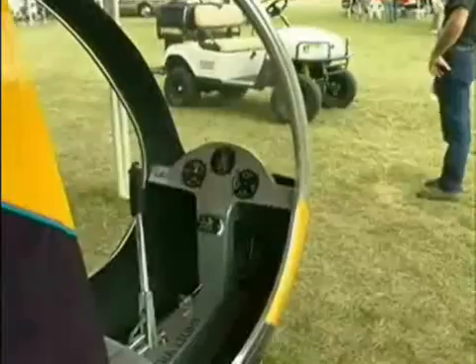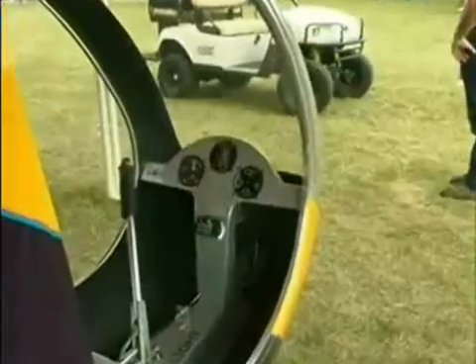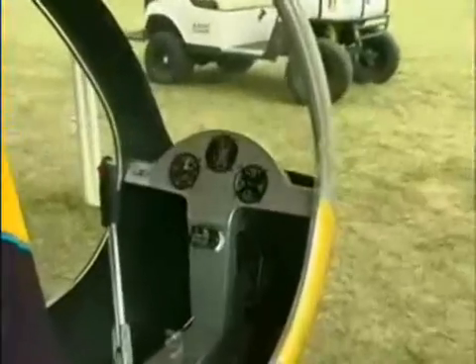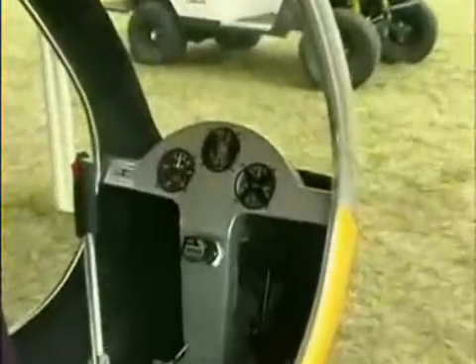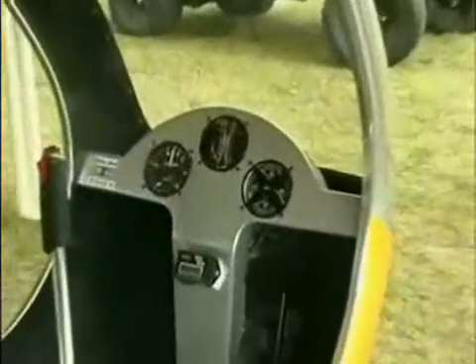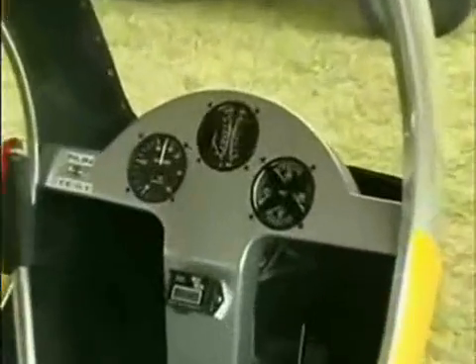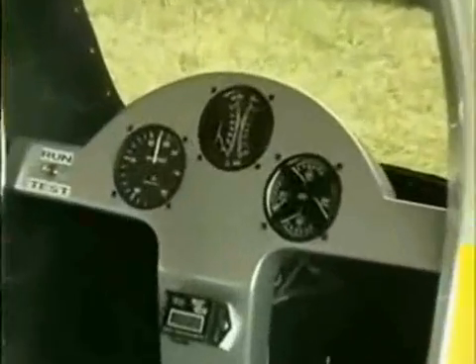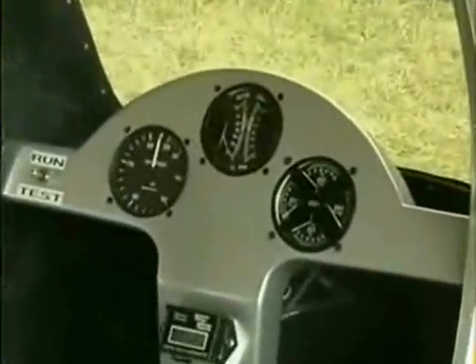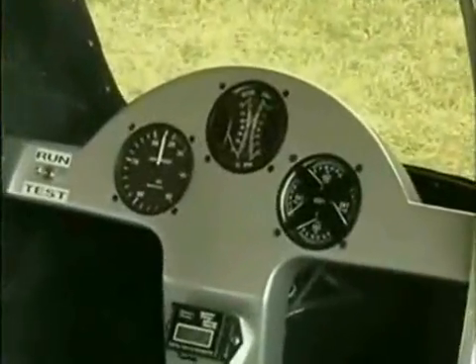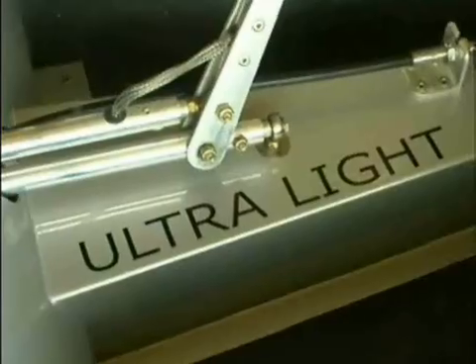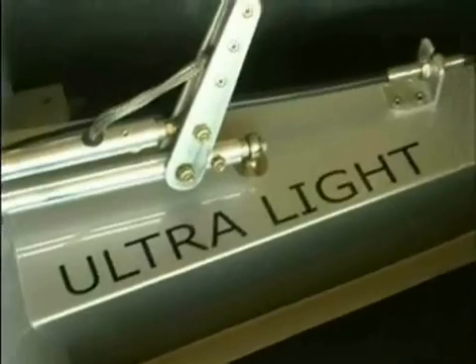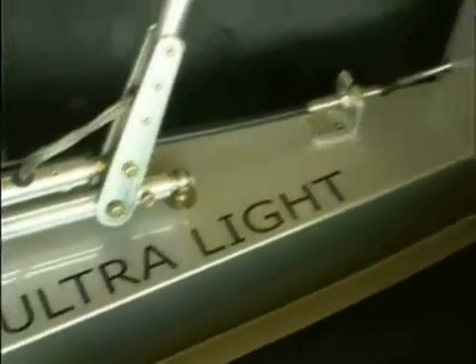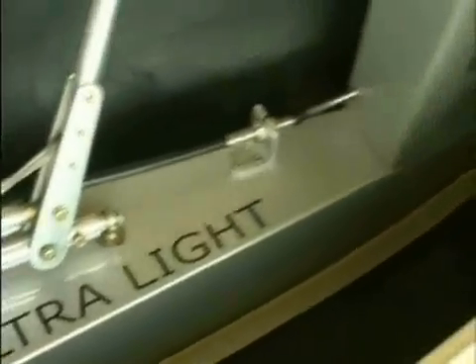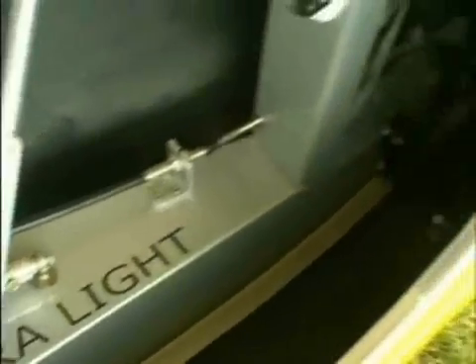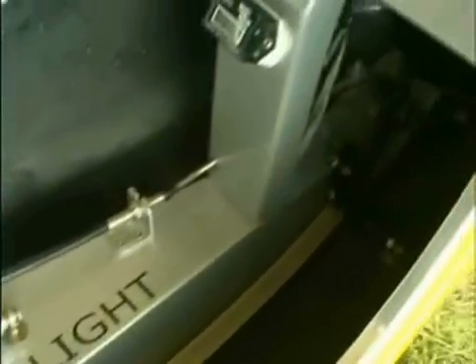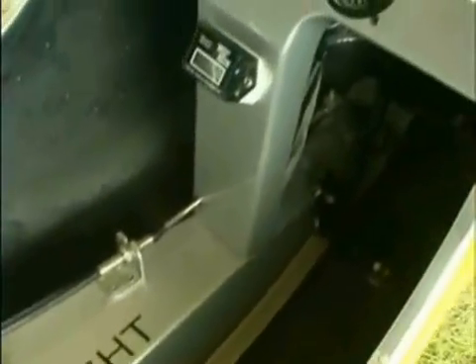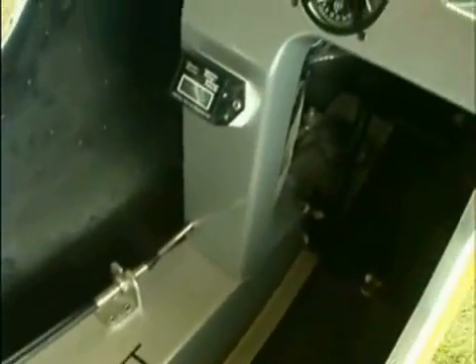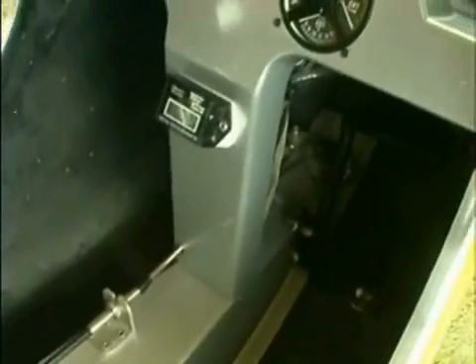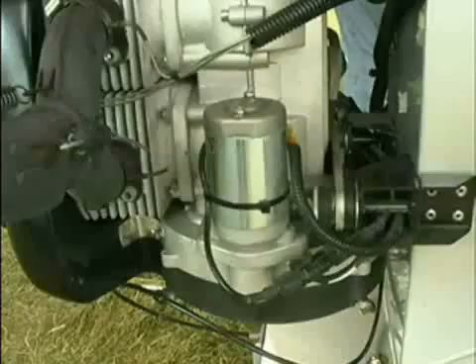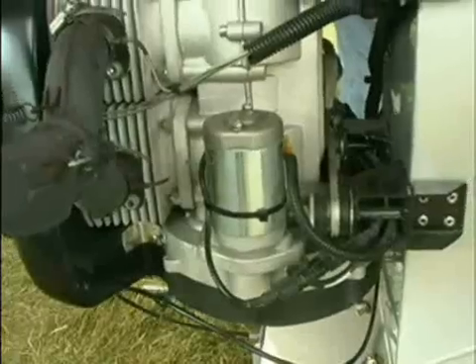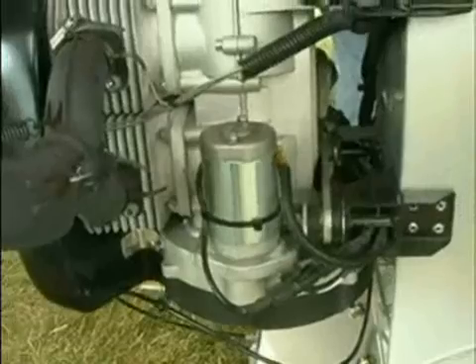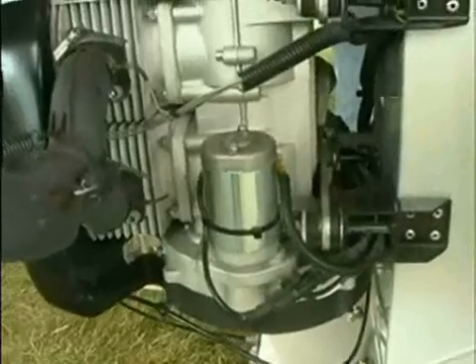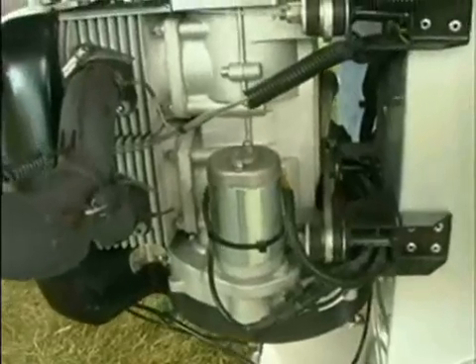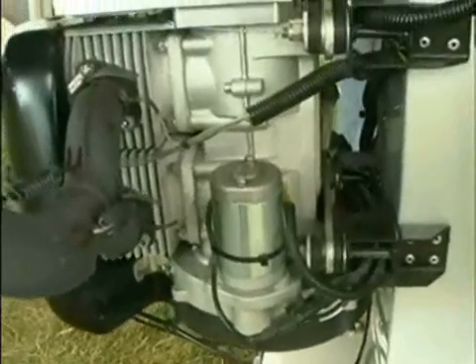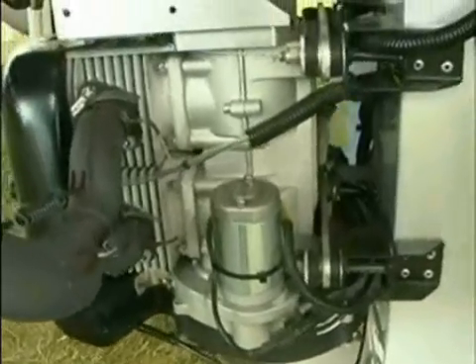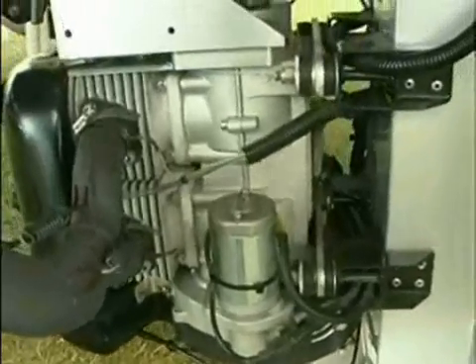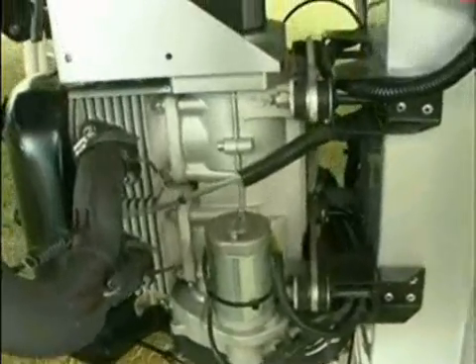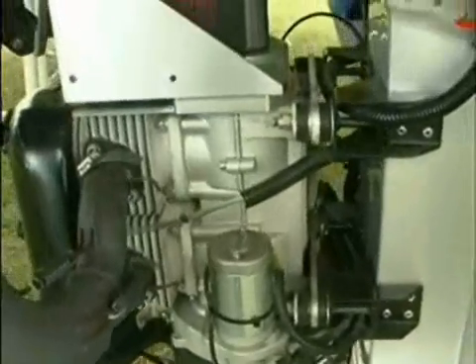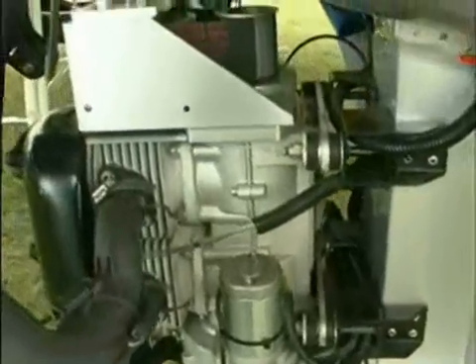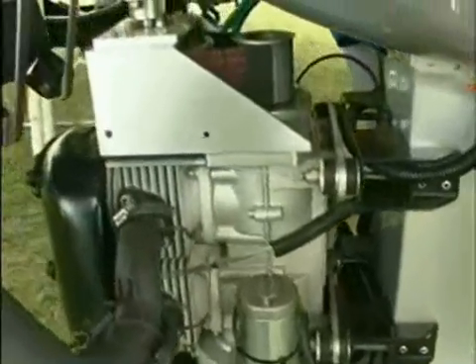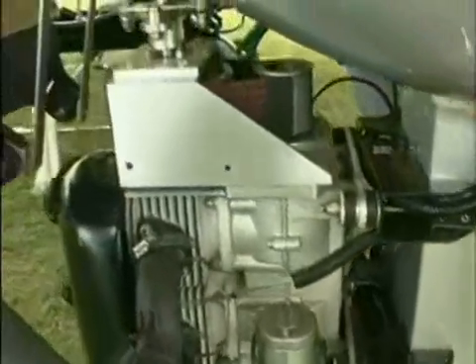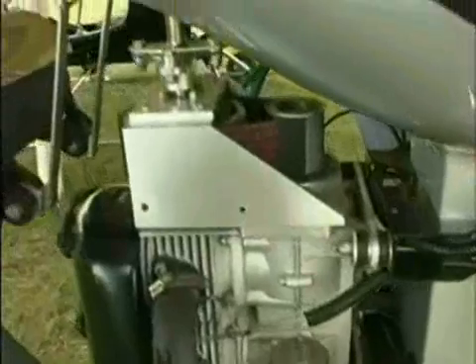It's an ultralight helicopter, but it has all the exact same functions as any commercial helicopter. All the controls are manual — there's no hydraulic assist, of course, because it's such a light helicopter.